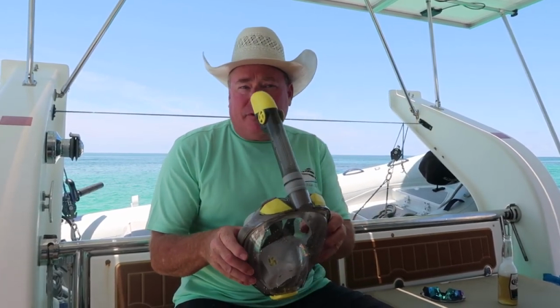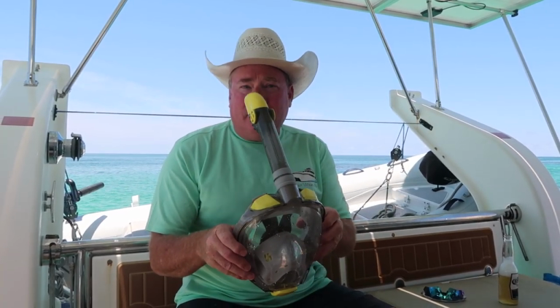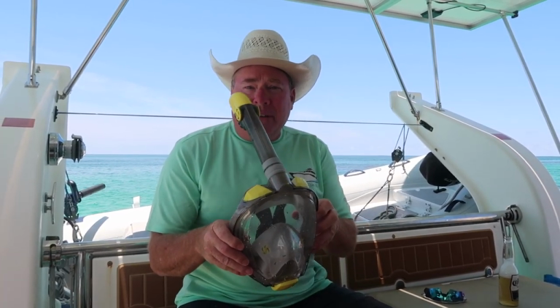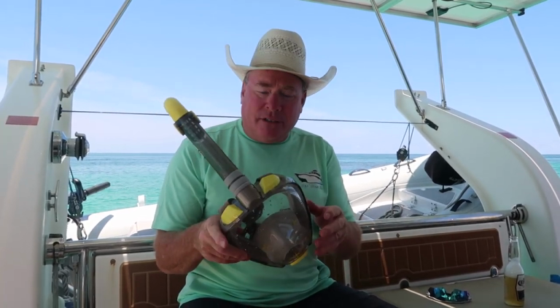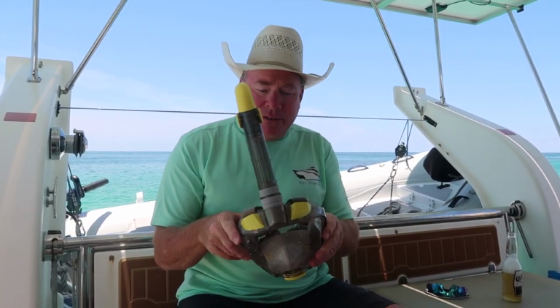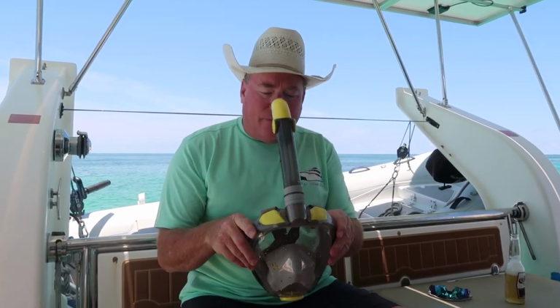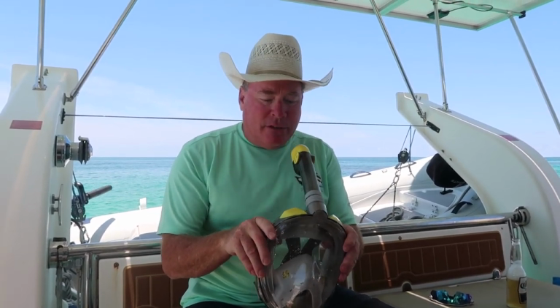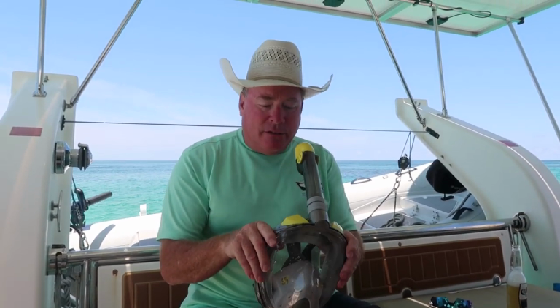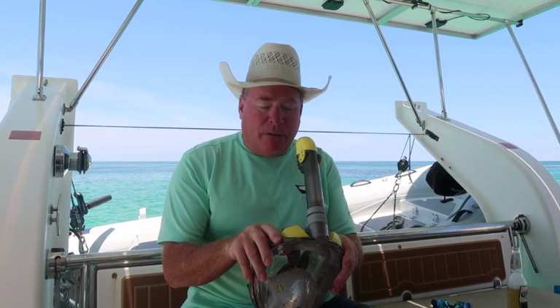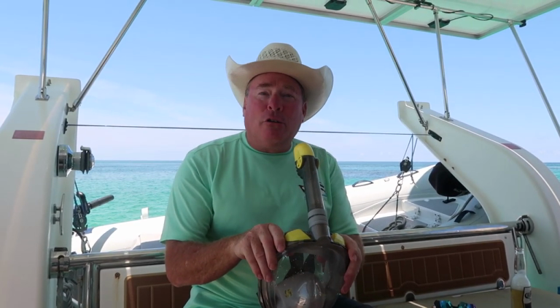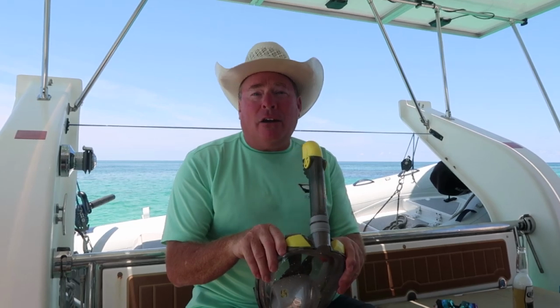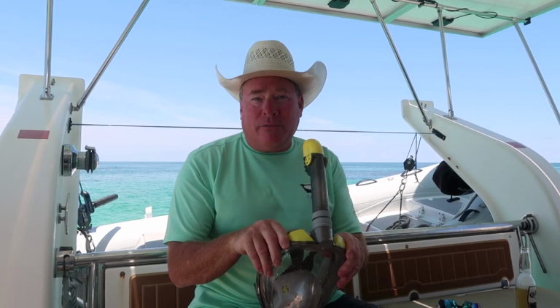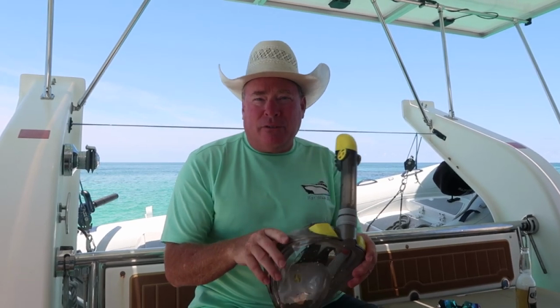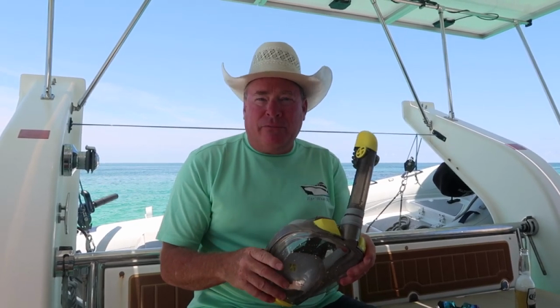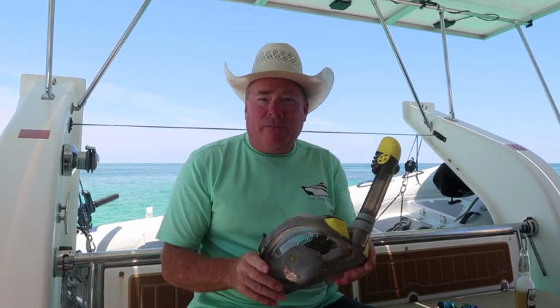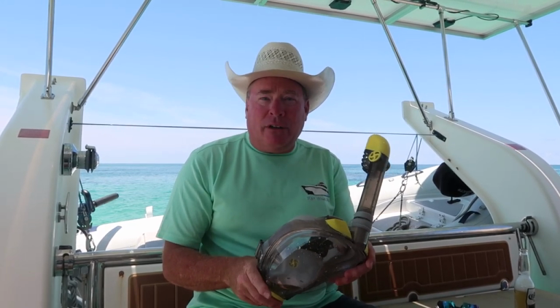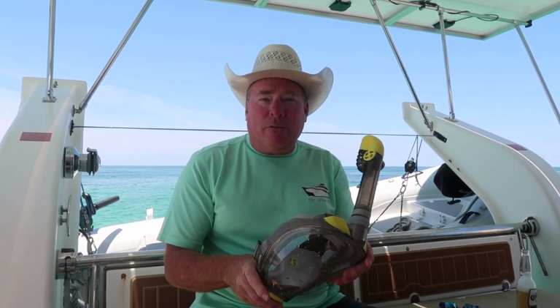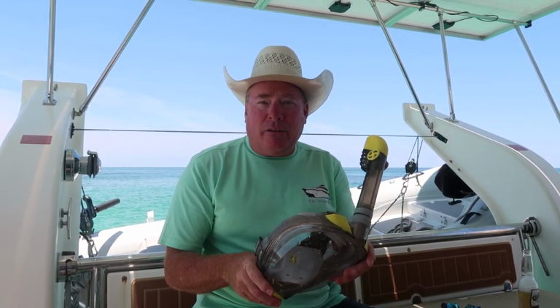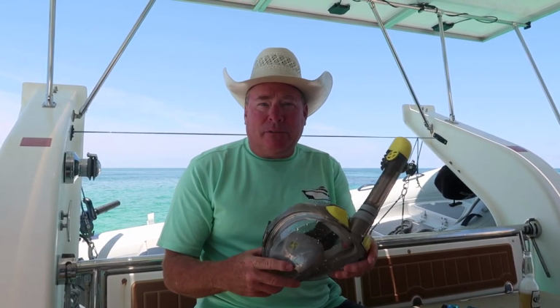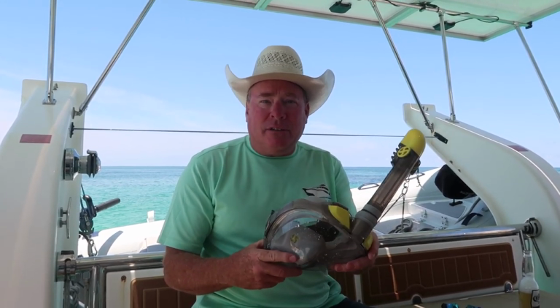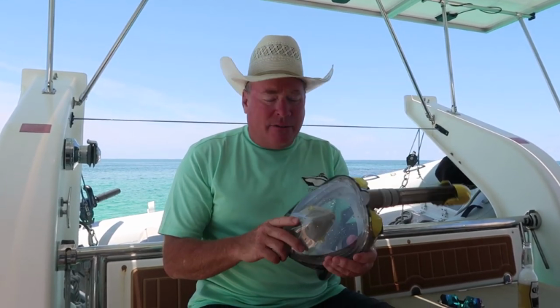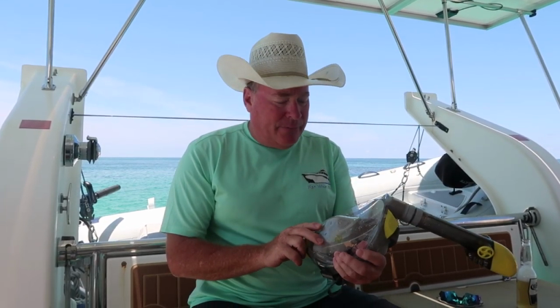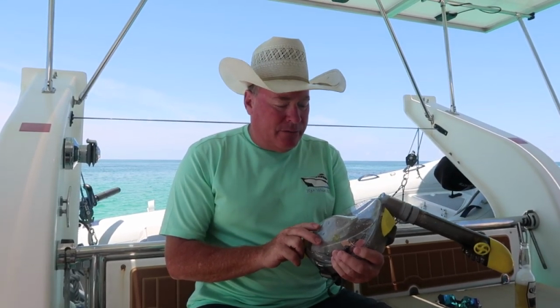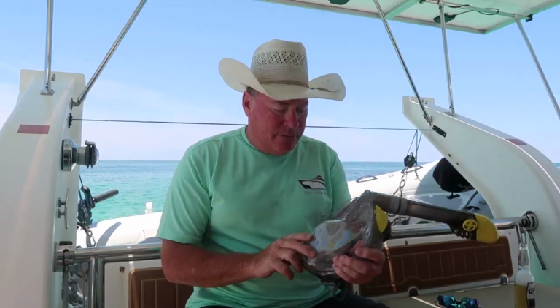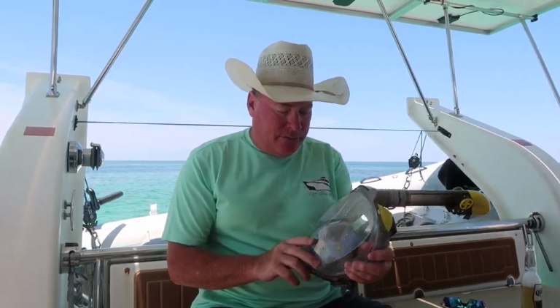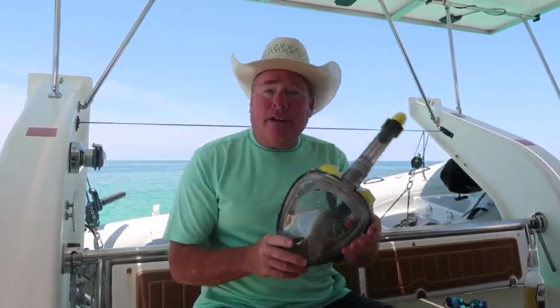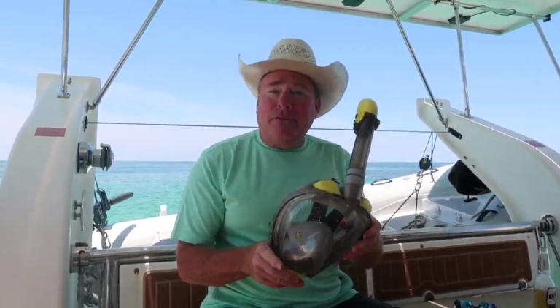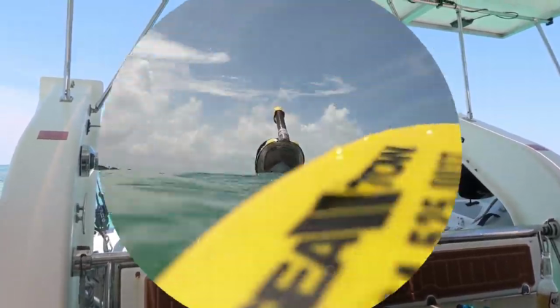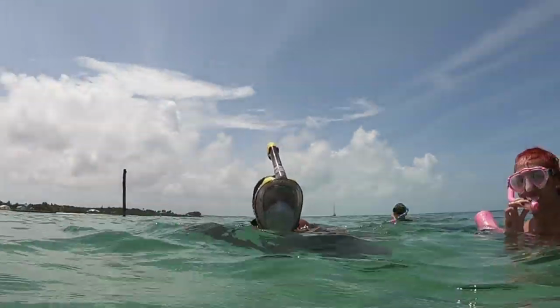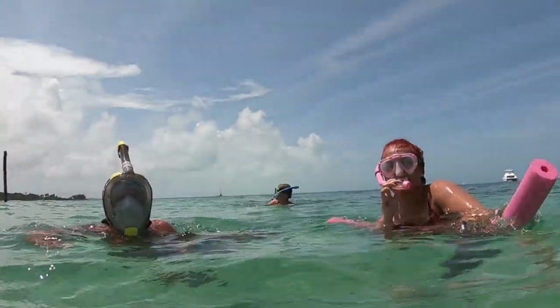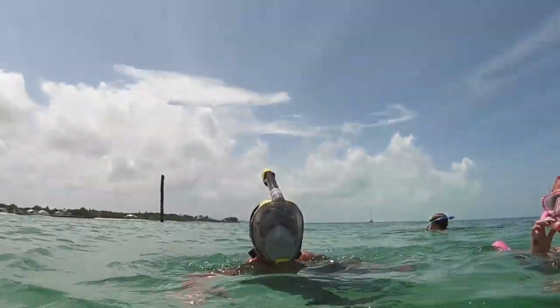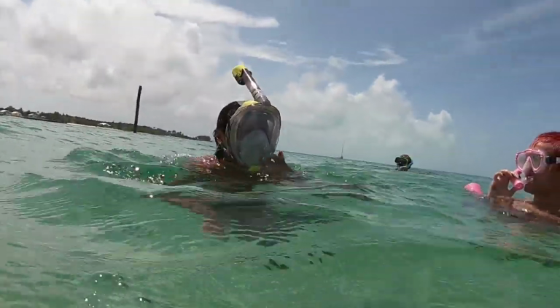Yeah. So I think it's good for snorkelers — it would probably be a great option for a beginner, absolutely. All right, thank you. Thank you, Scott. I'll go back over to that at all — my mask is constantly fogging over.